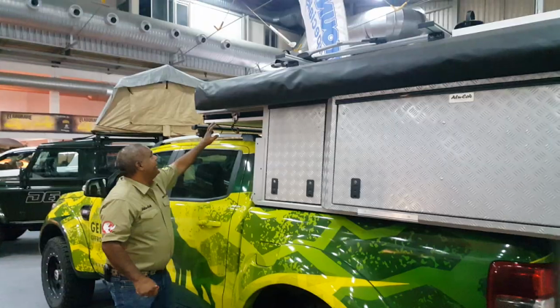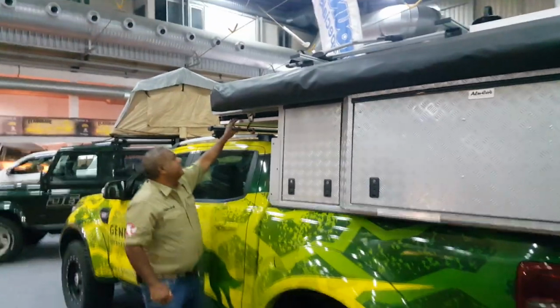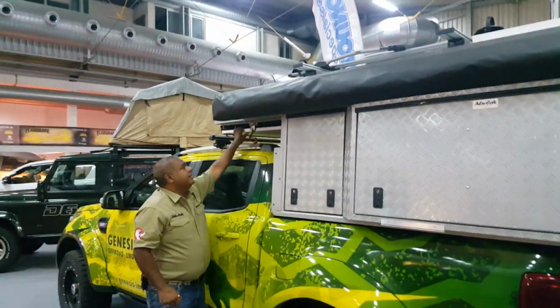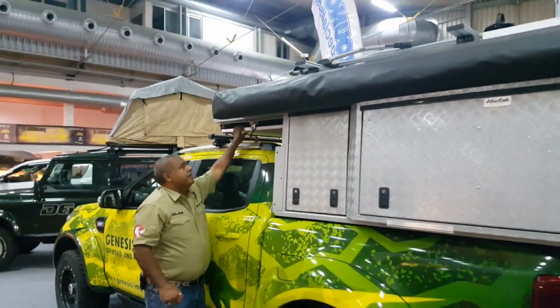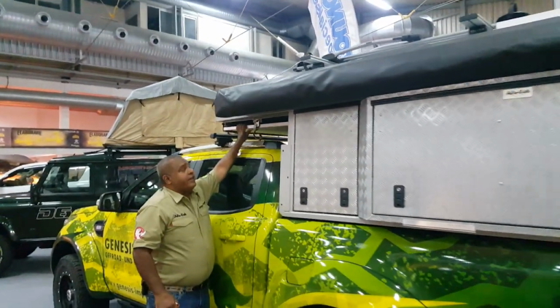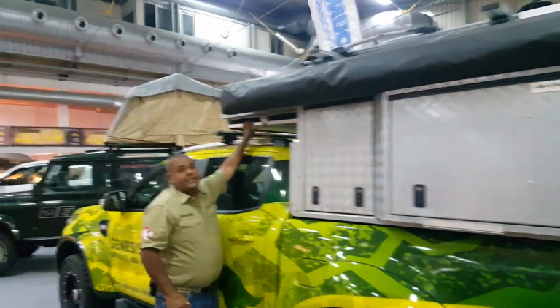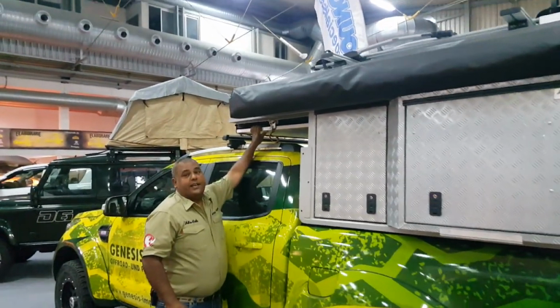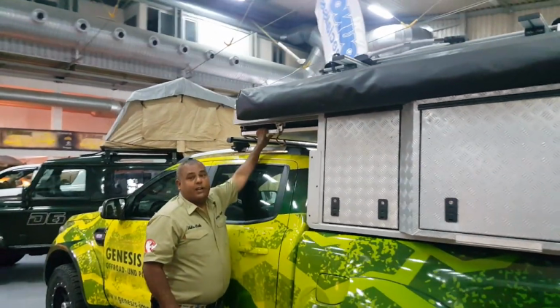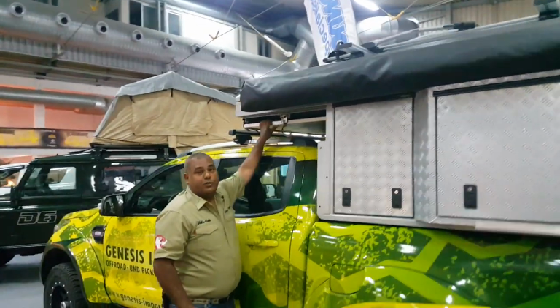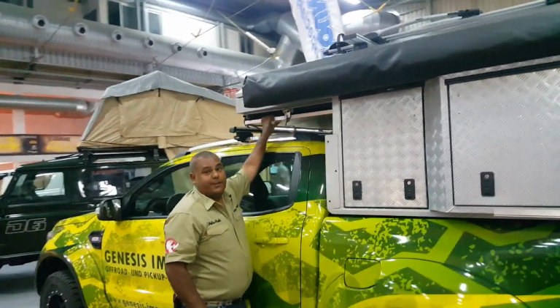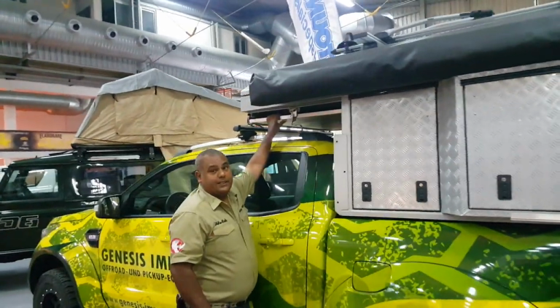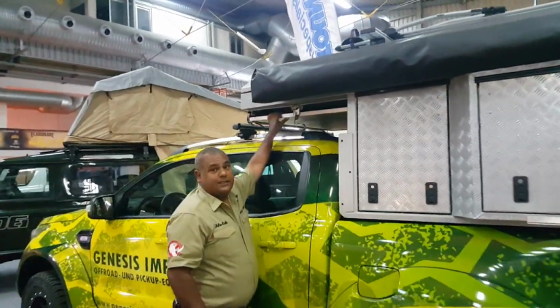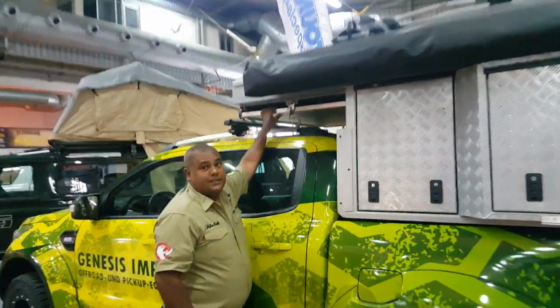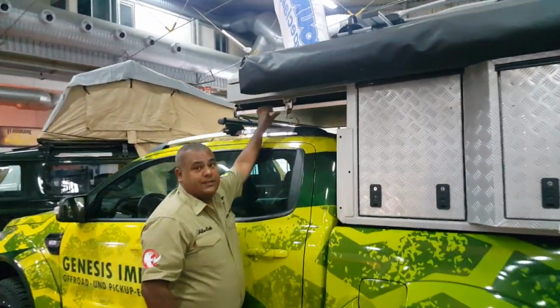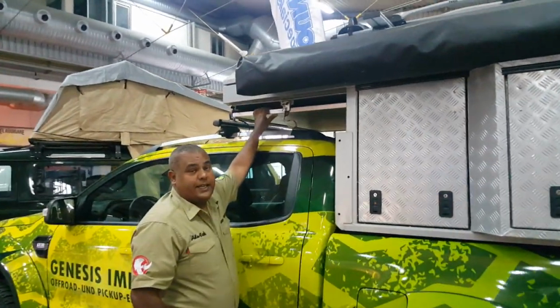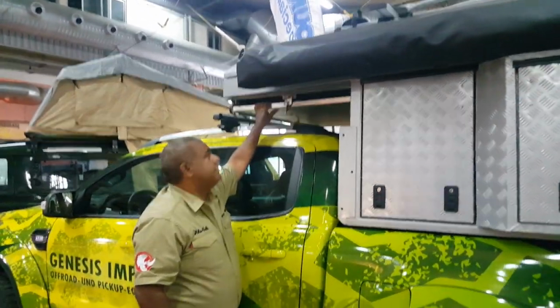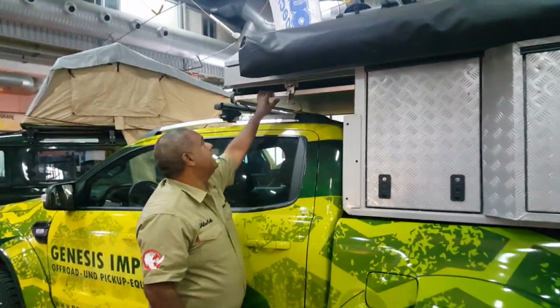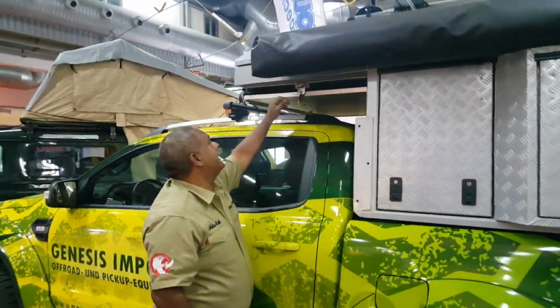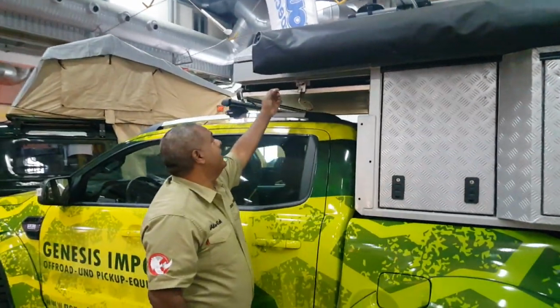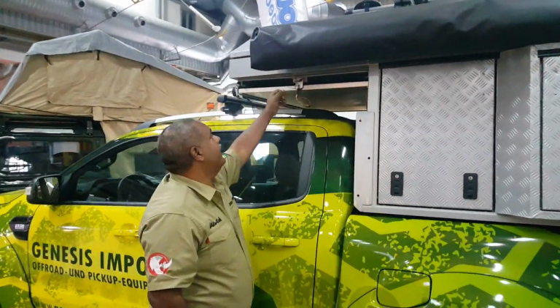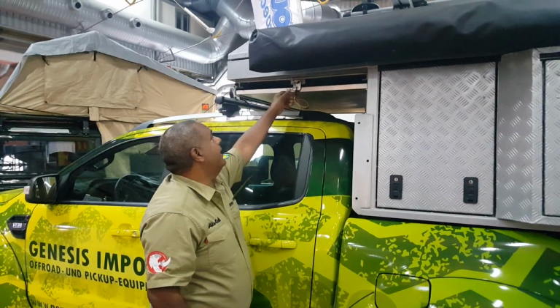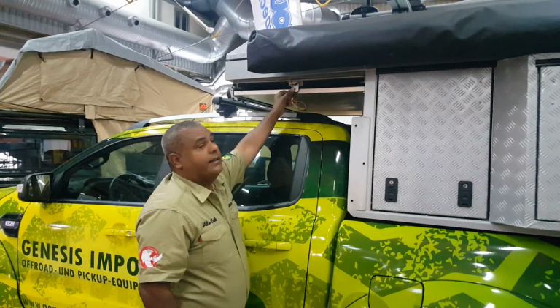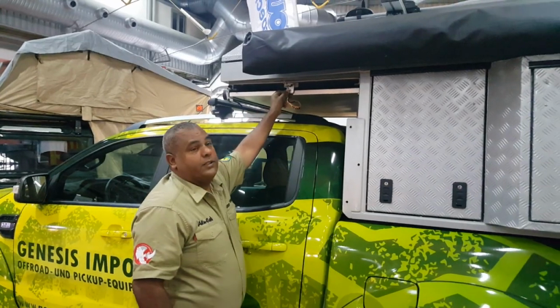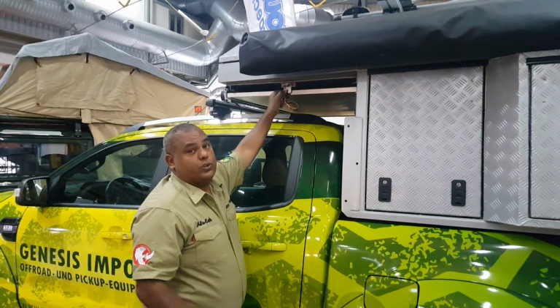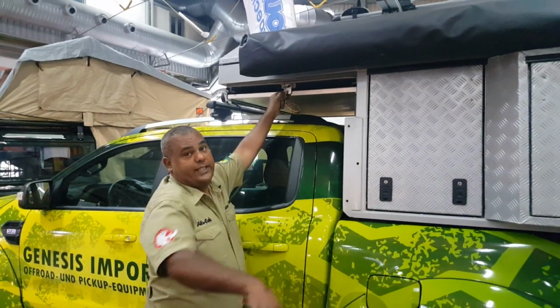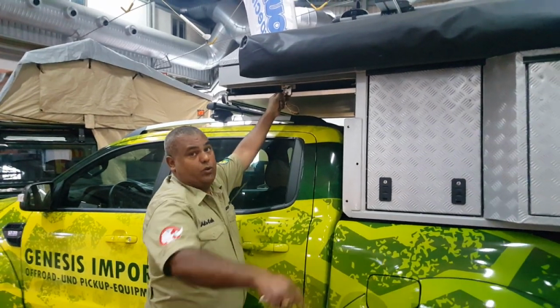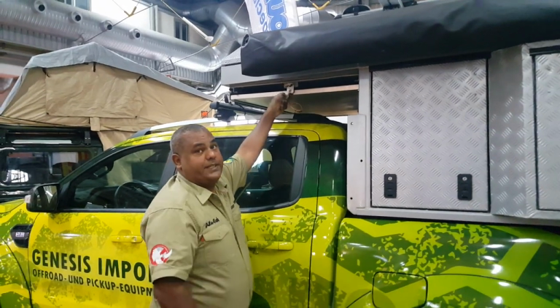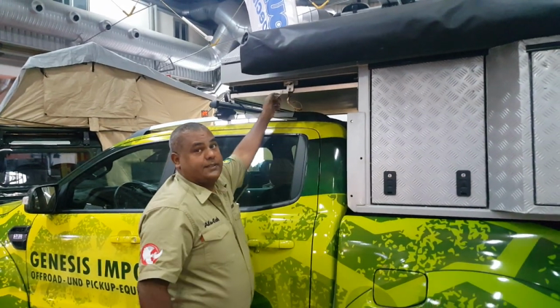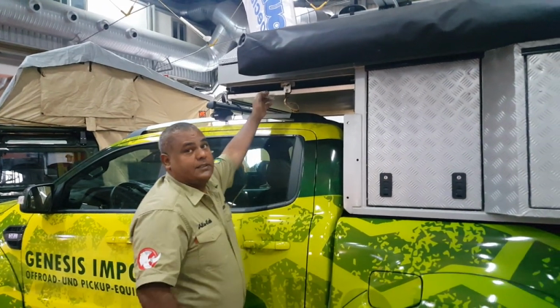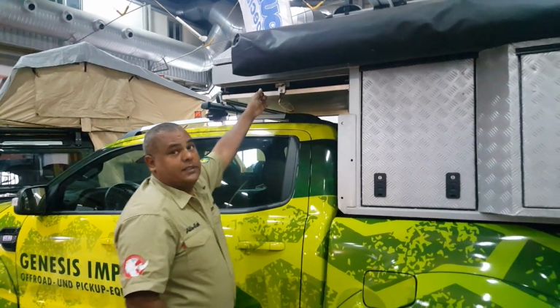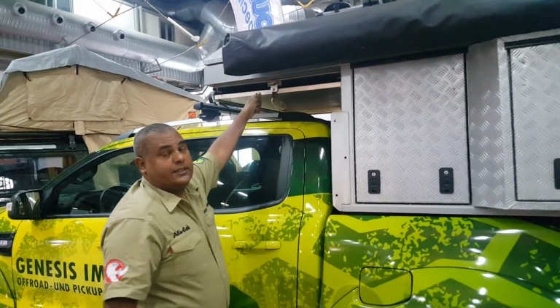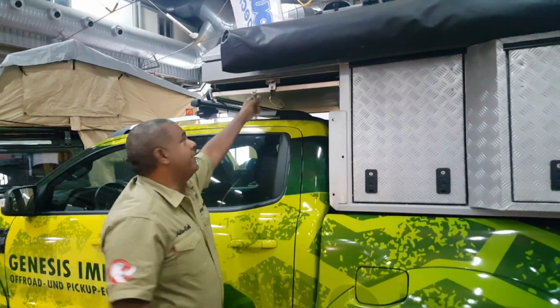First, we have here the aluminum table that we can take out to open it — the table.